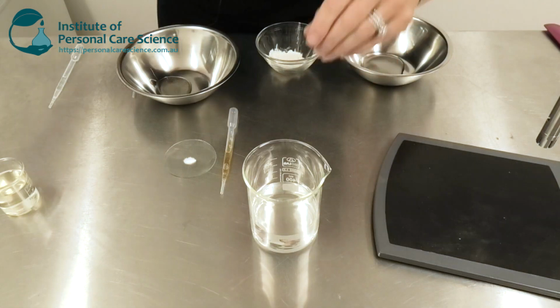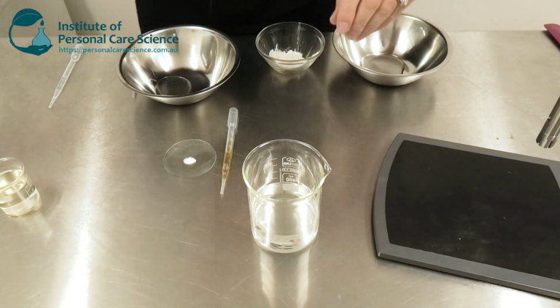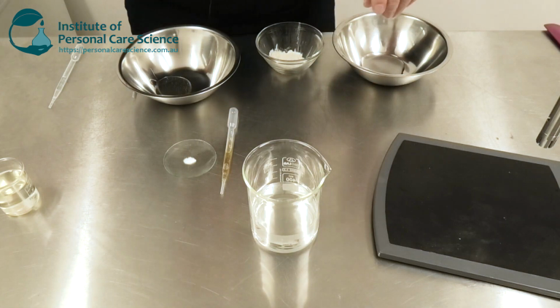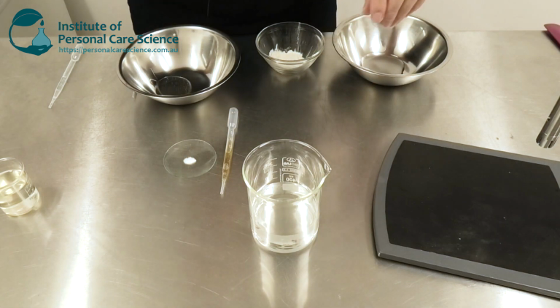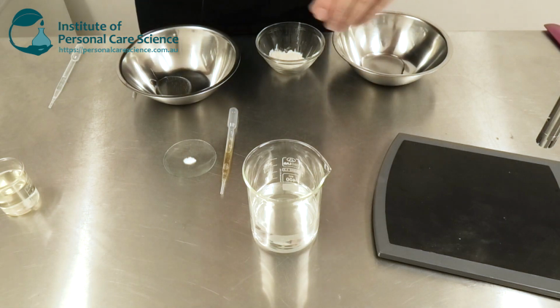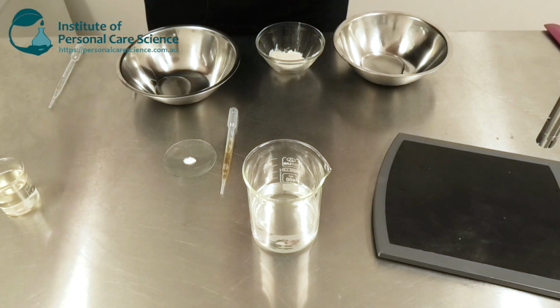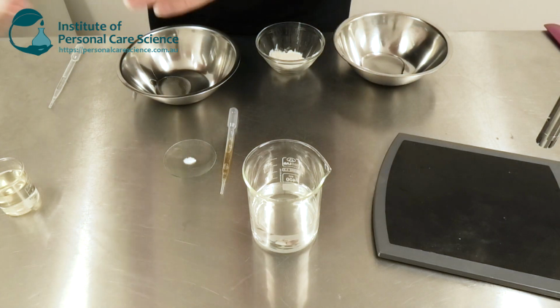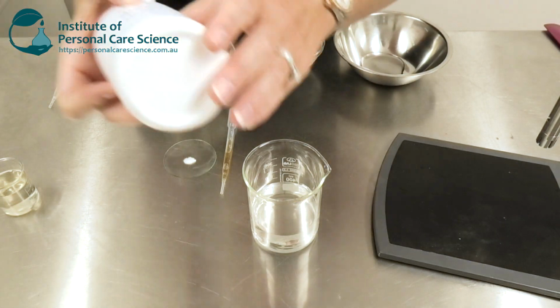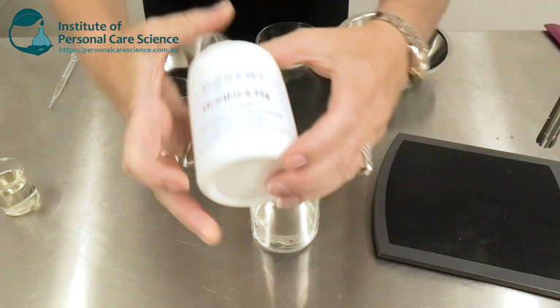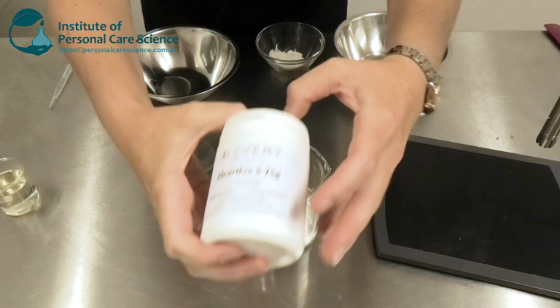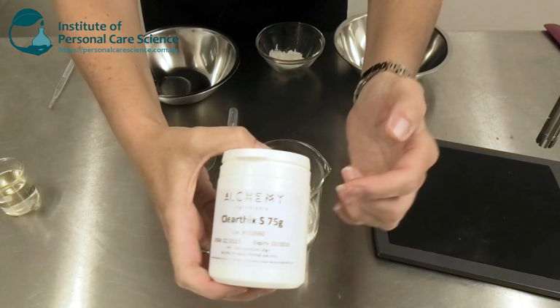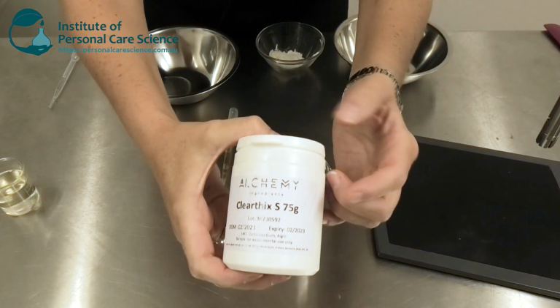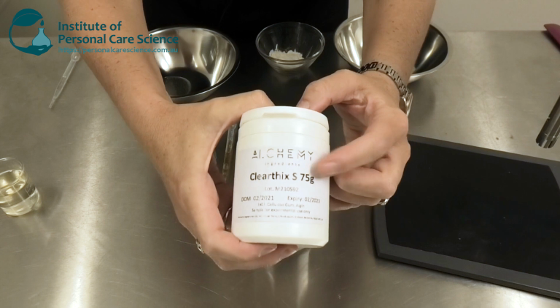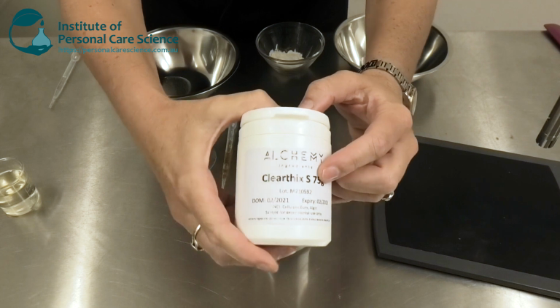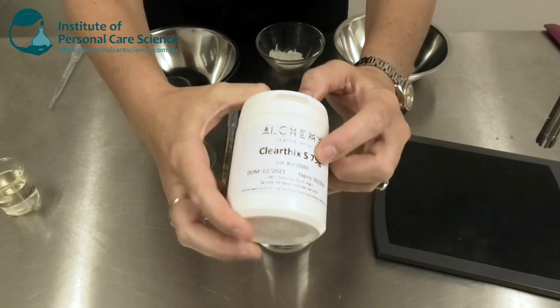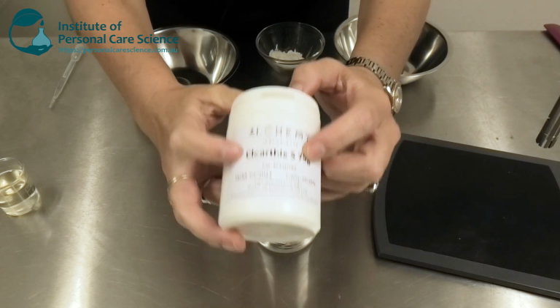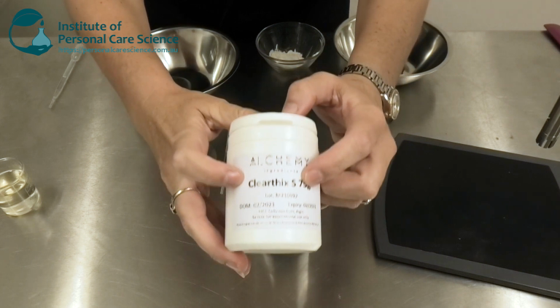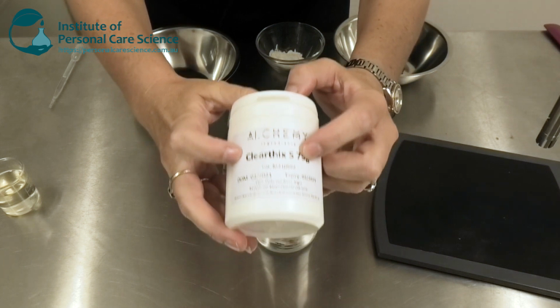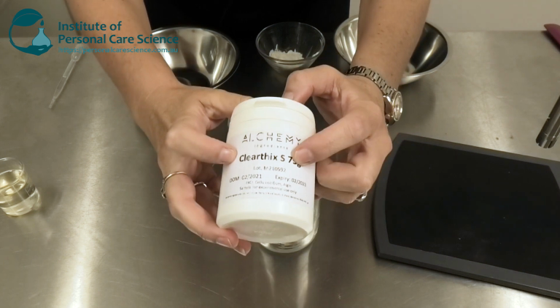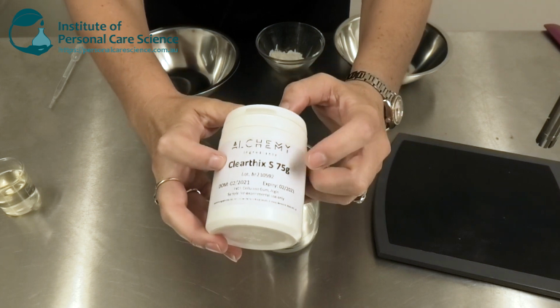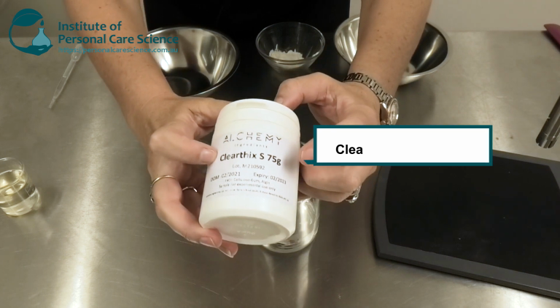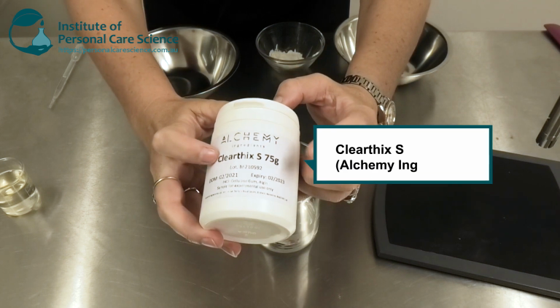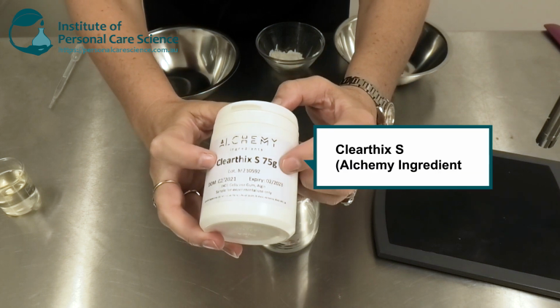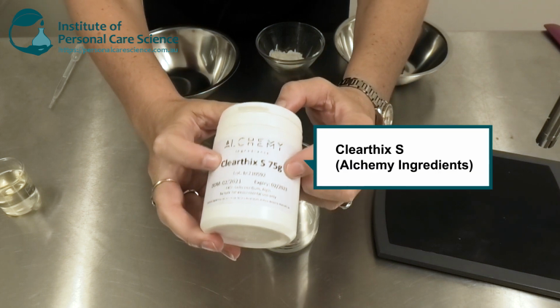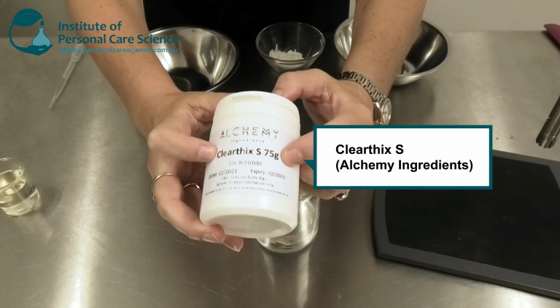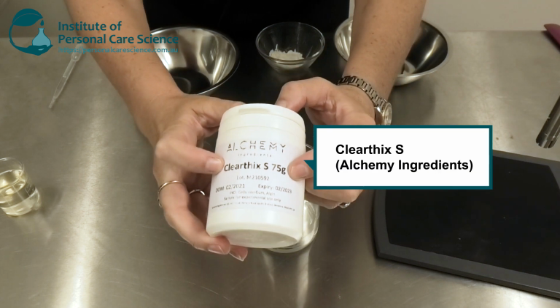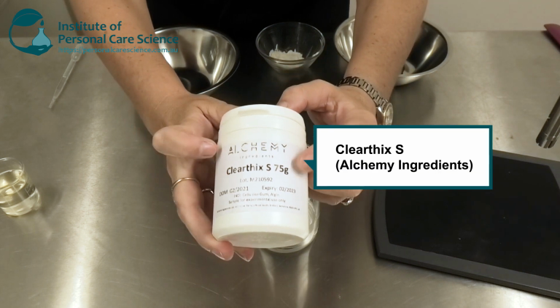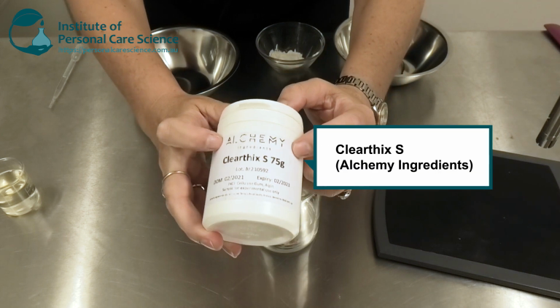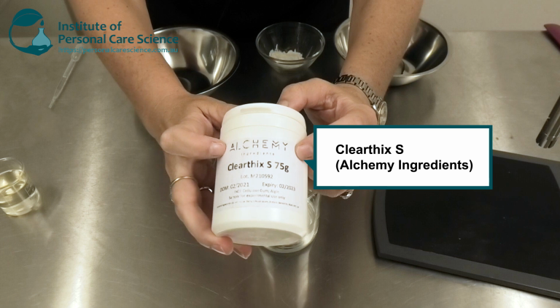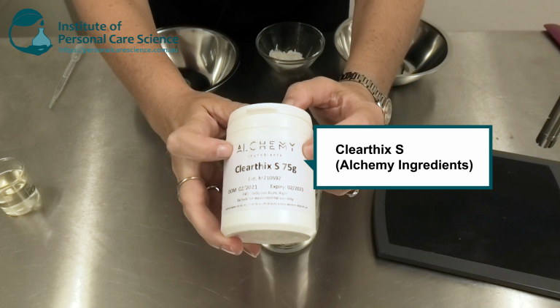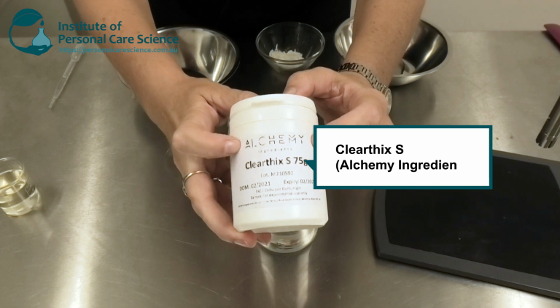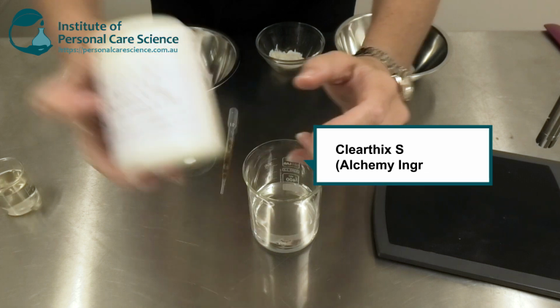Now to put this formula together, I am using a special material that allows me to do it naturally without any sort of tackiness, and that is Clear Thix S by Alchemy Ingredients.